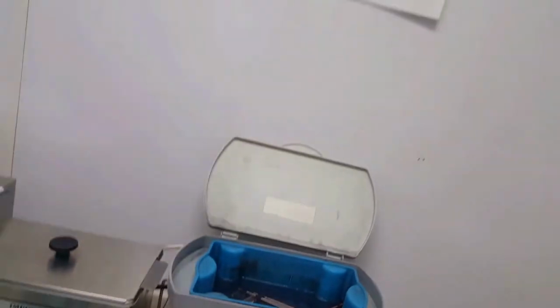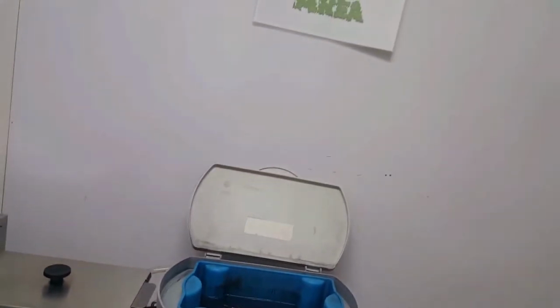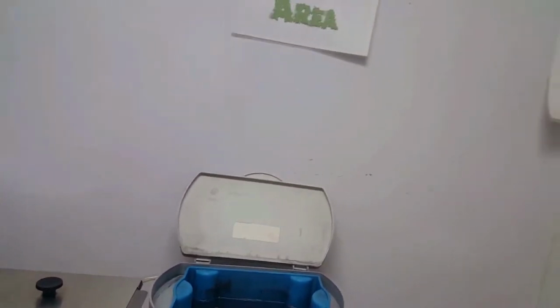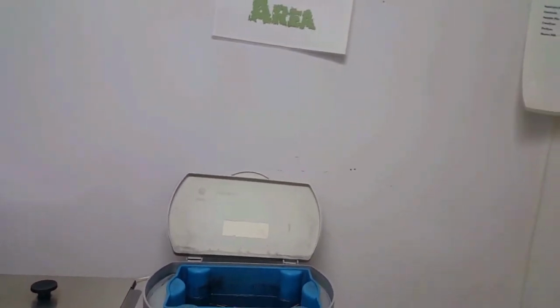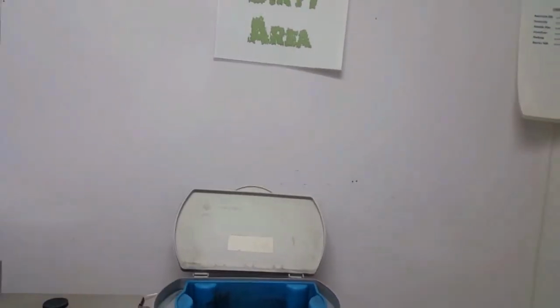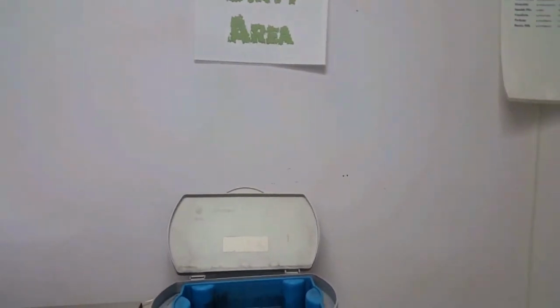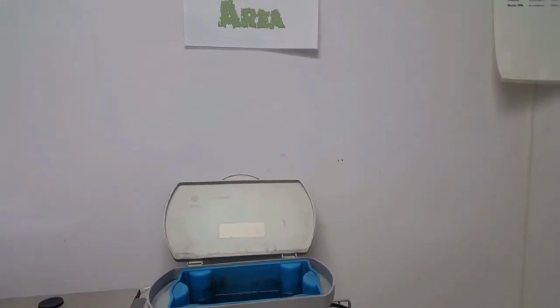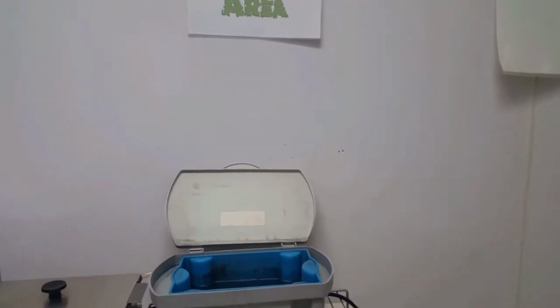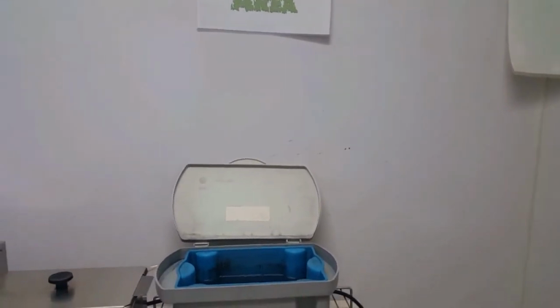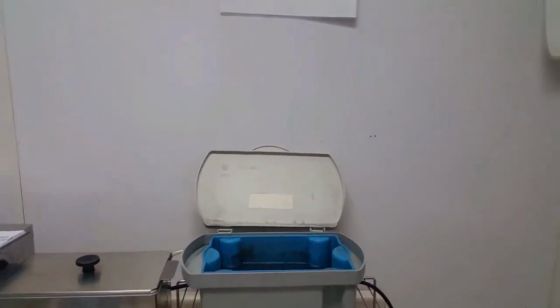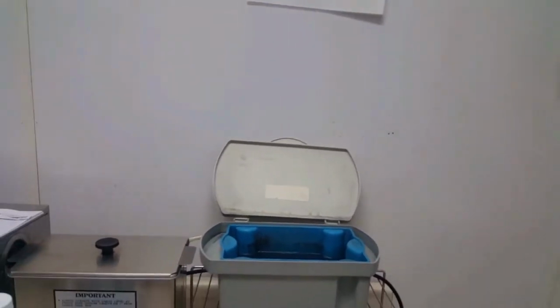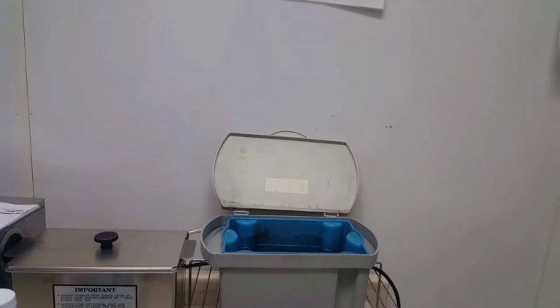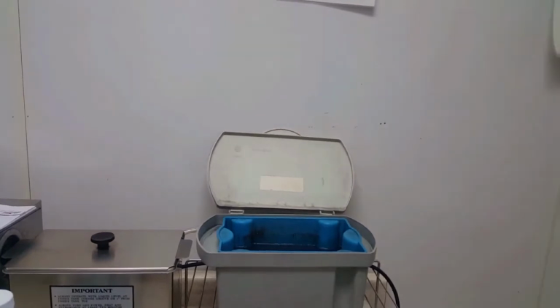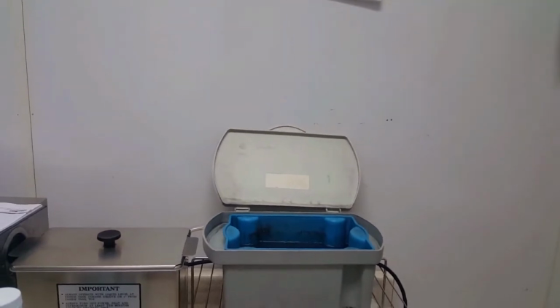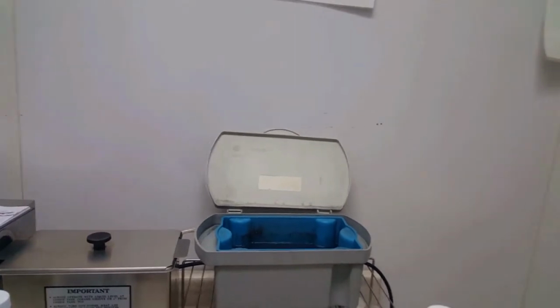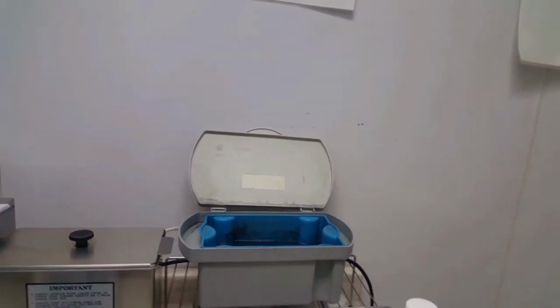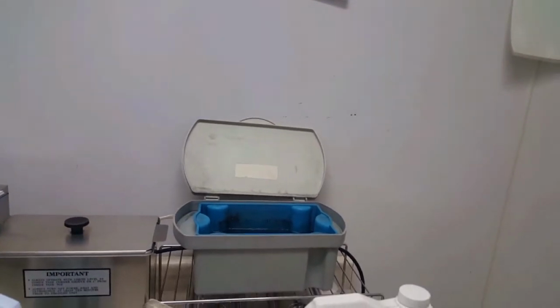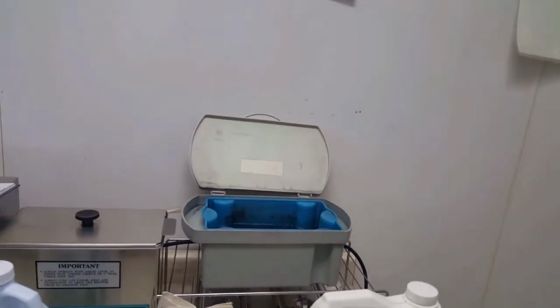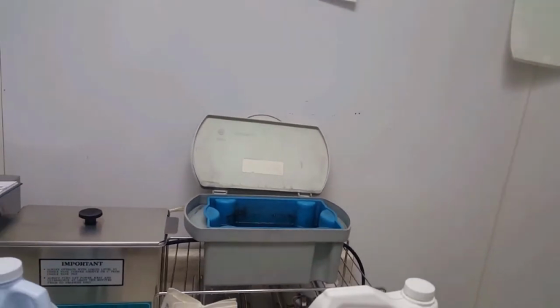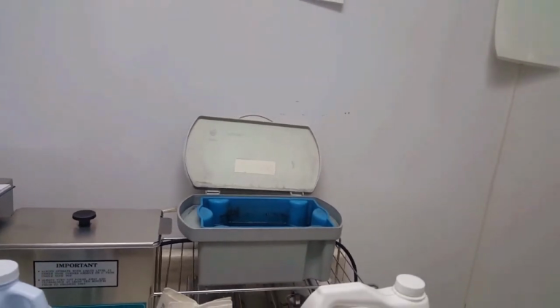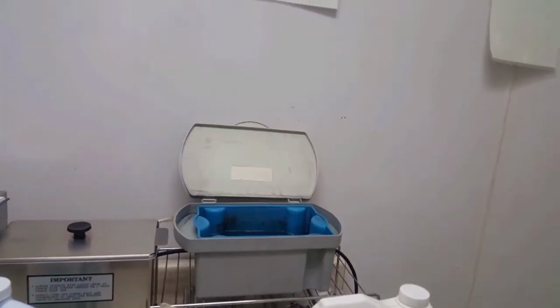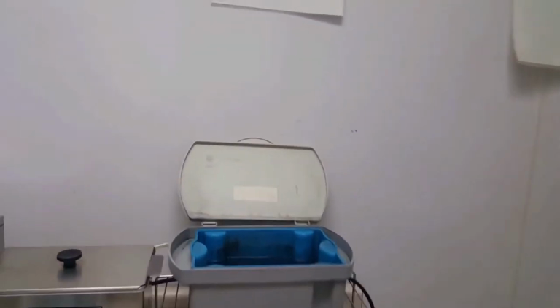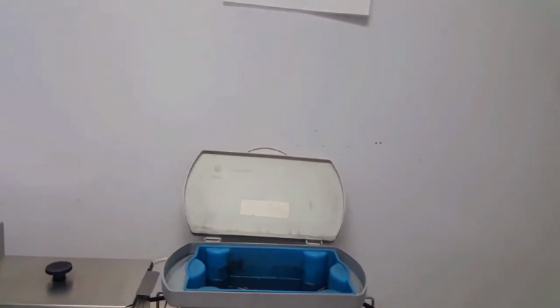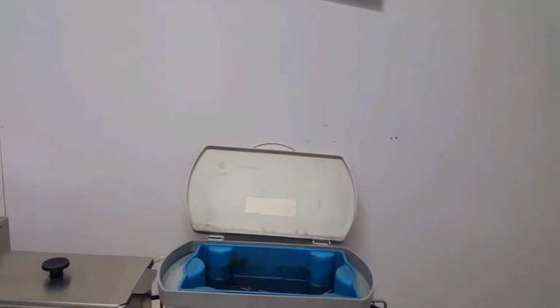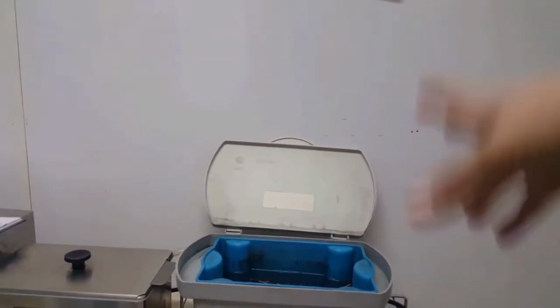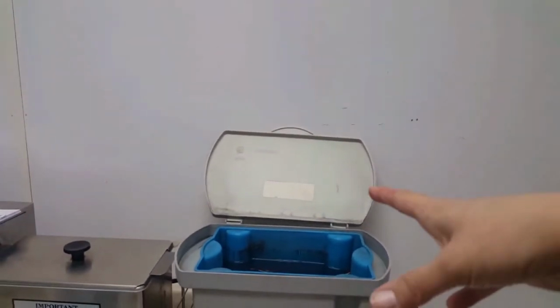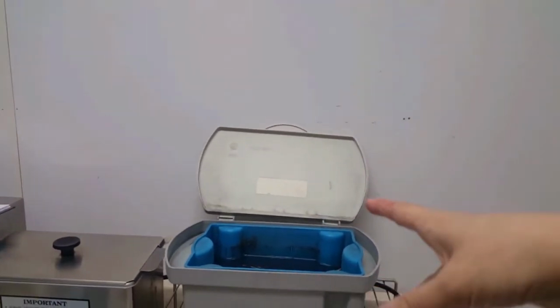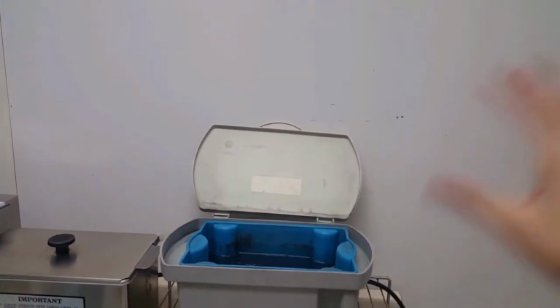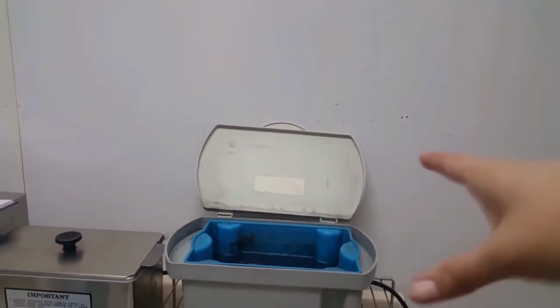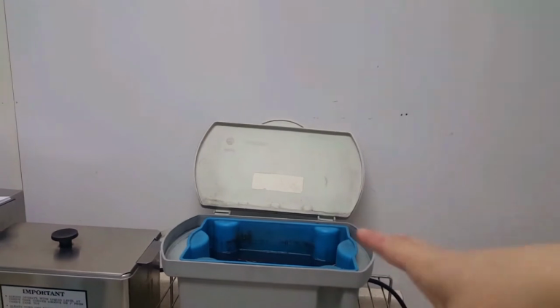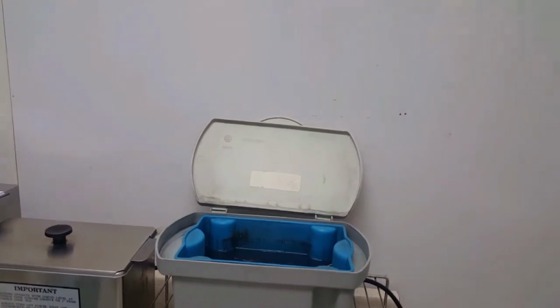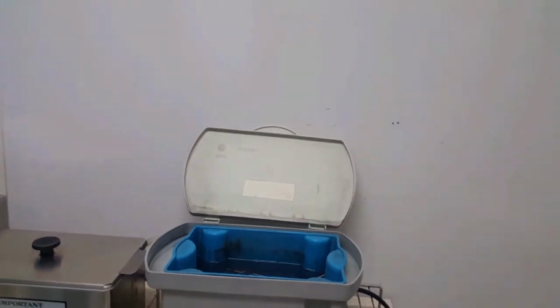The minute we get them out, we never touch them with our bare hands — we touch them with gloves. We break down the machine, break down the whole entire setup, take the tubes, put them in the solution. And they soak for at least 24 hours.